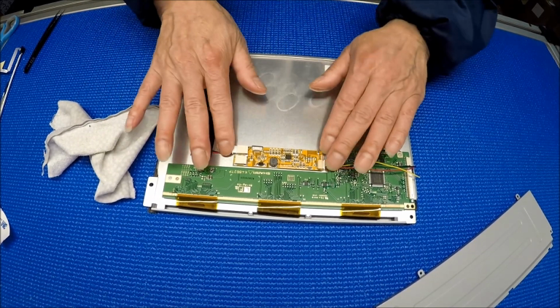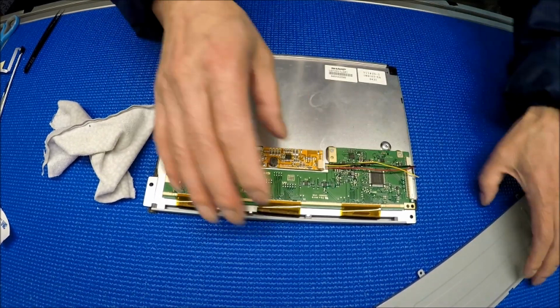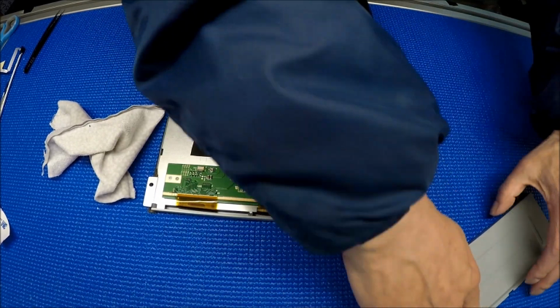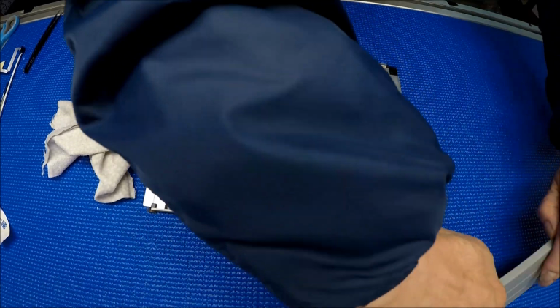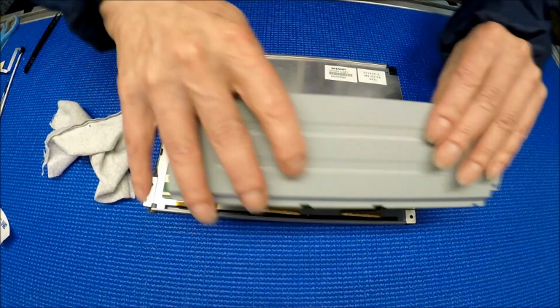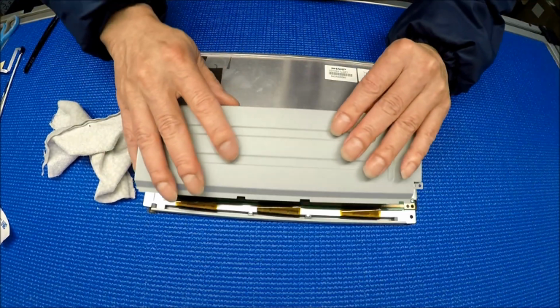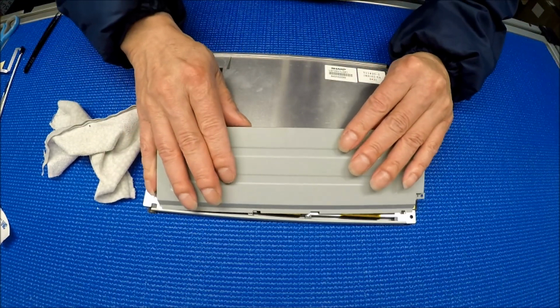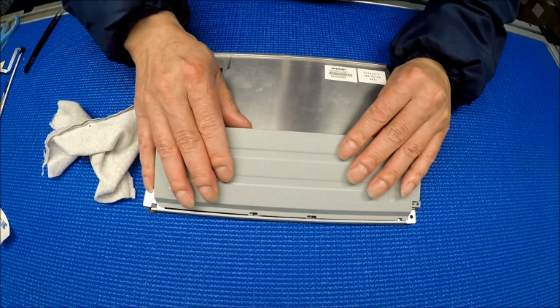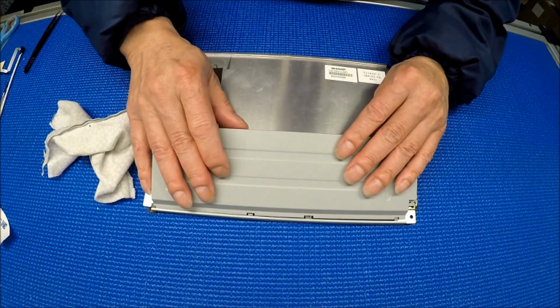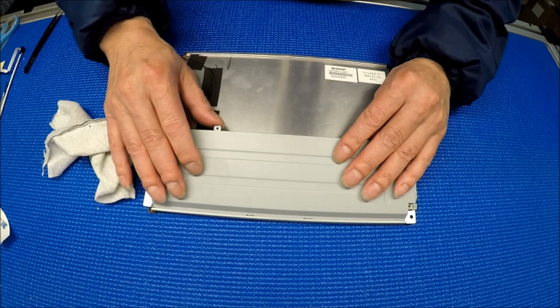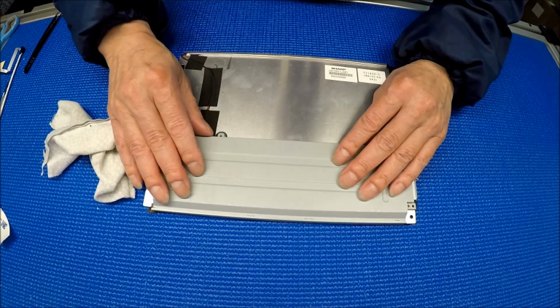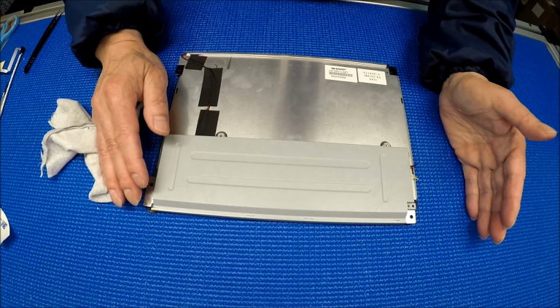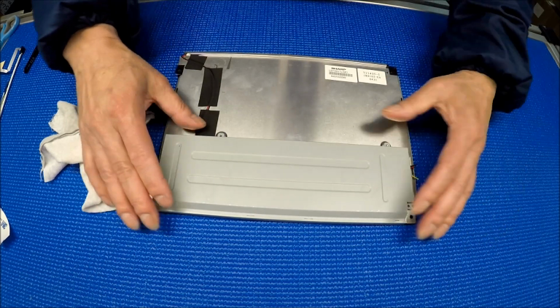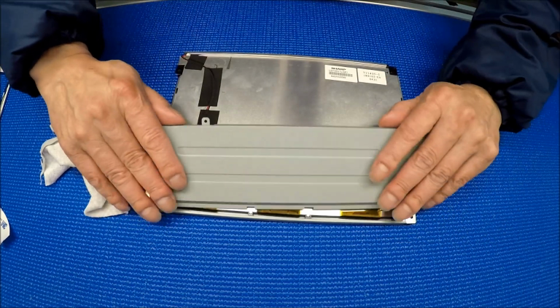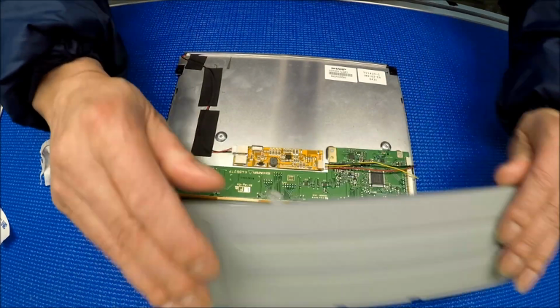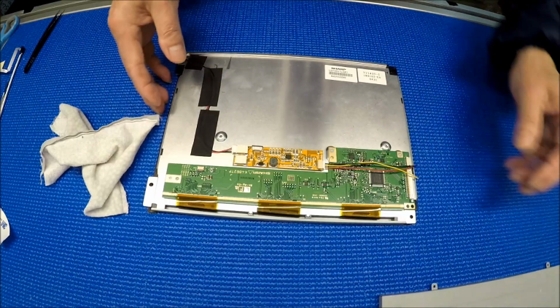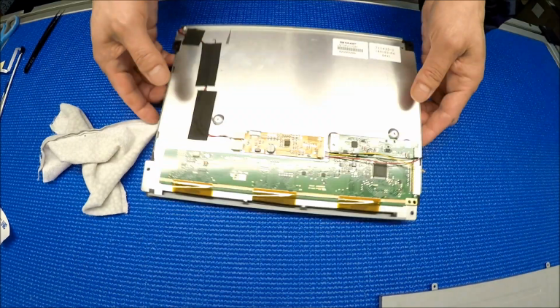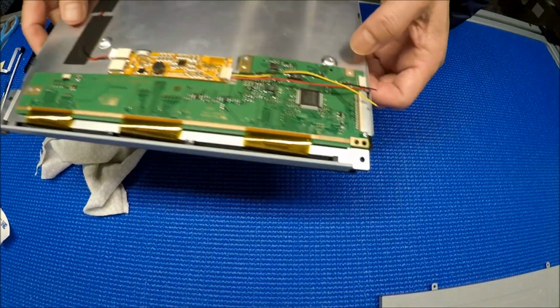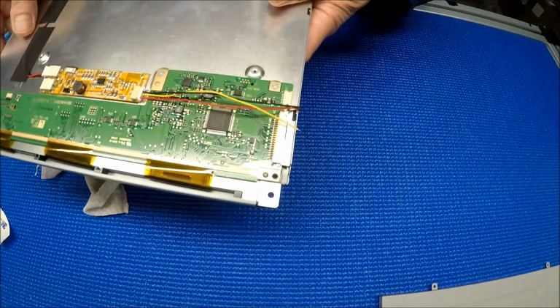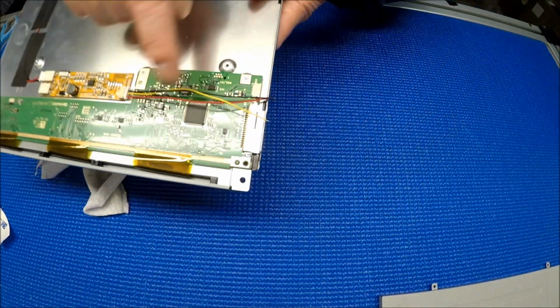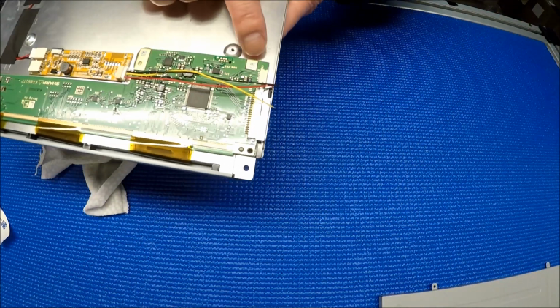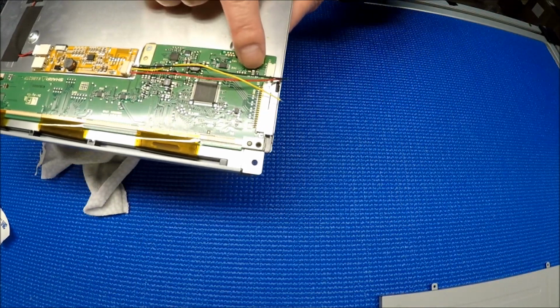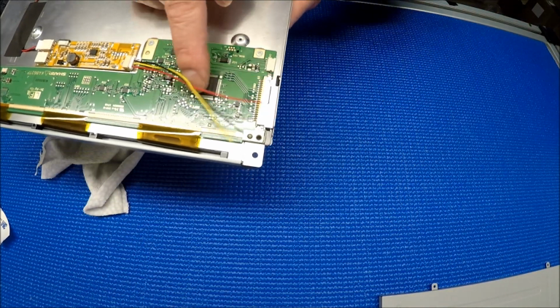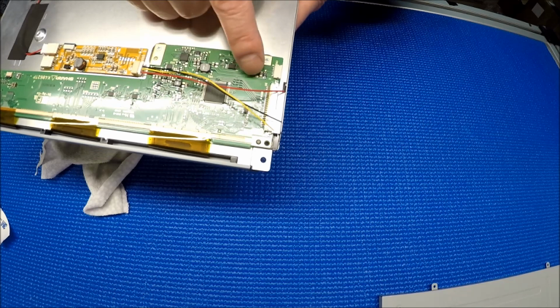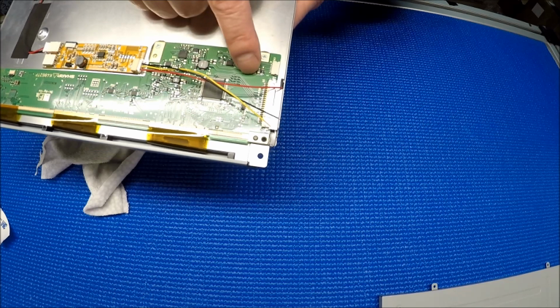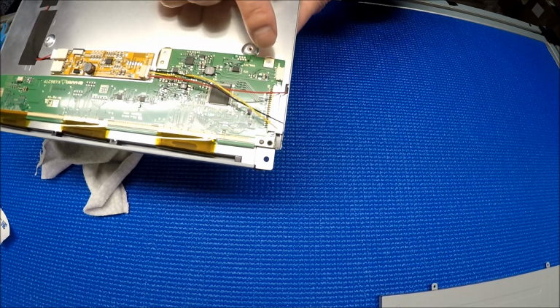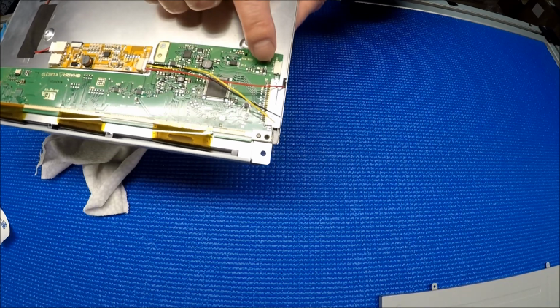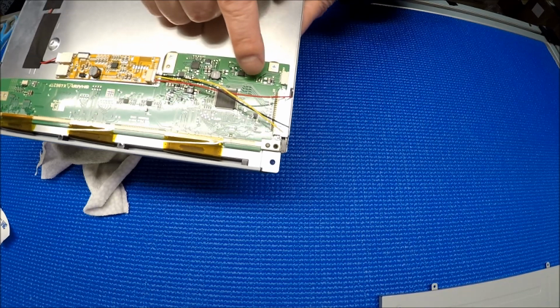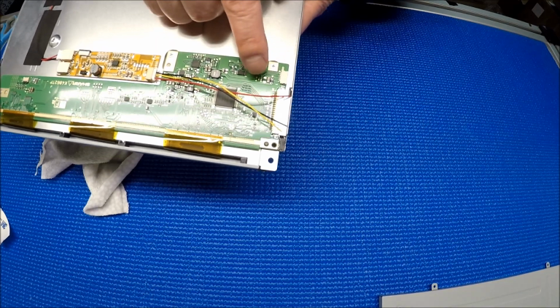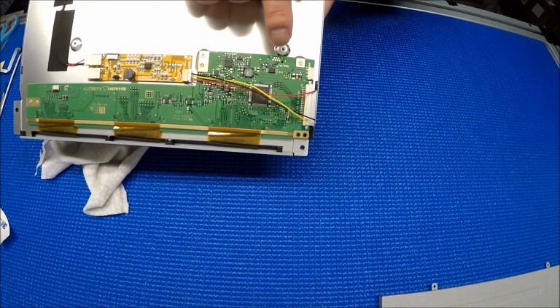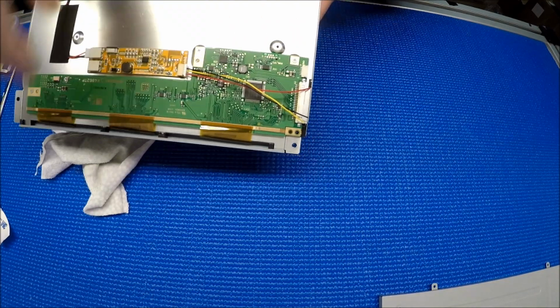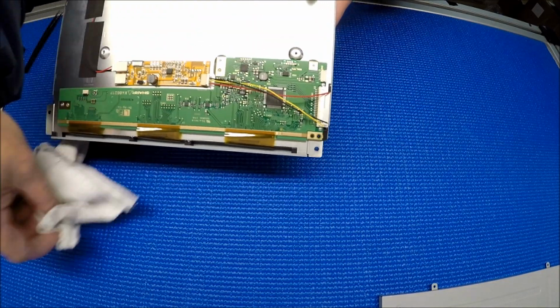Test again — perfect. So now I'm going to solder the wire to input pin 1 and enable. I will show you in the pictures.